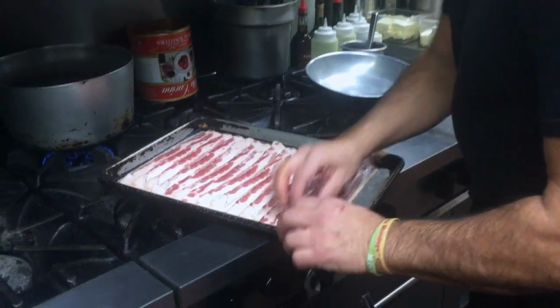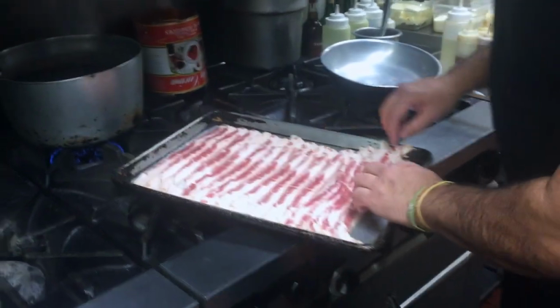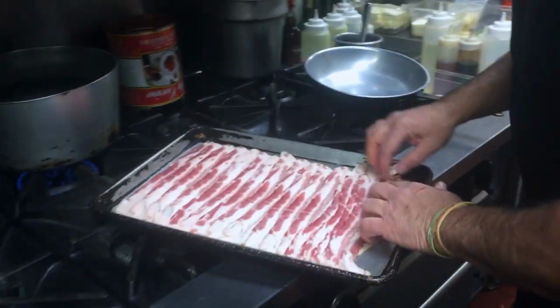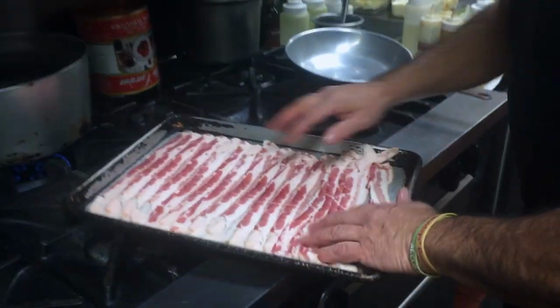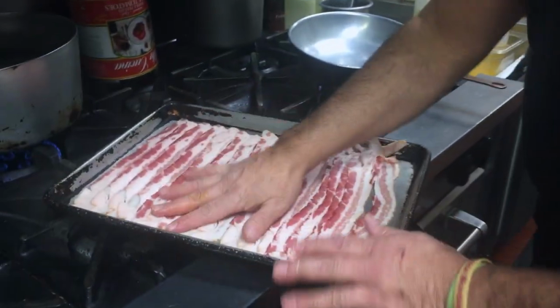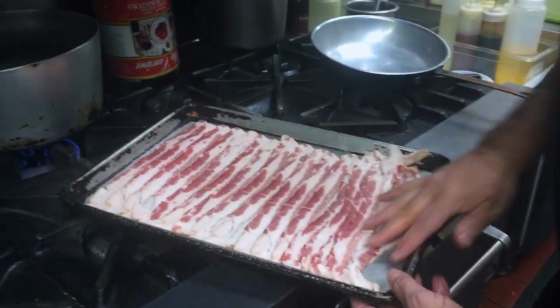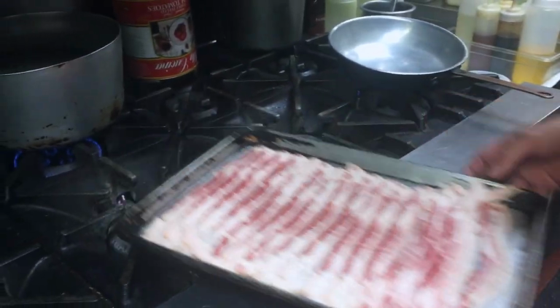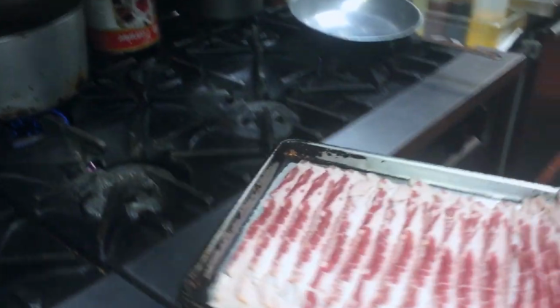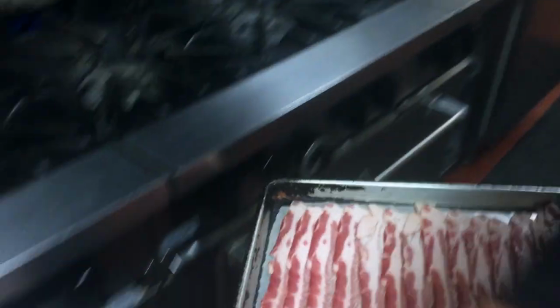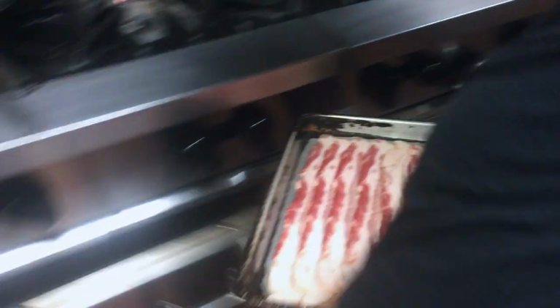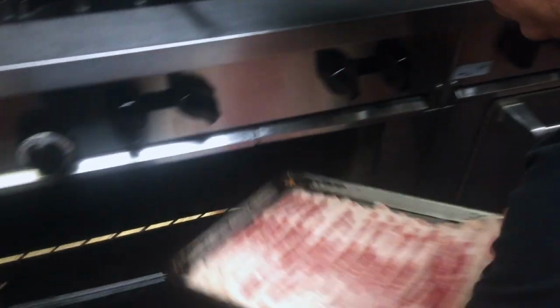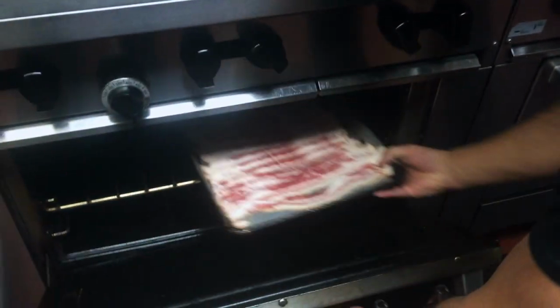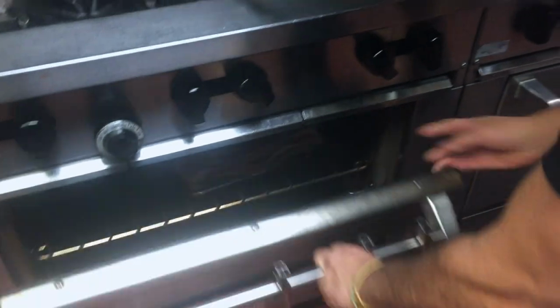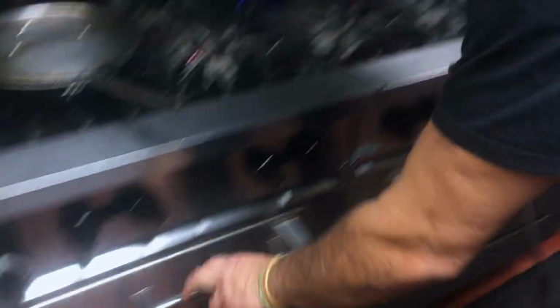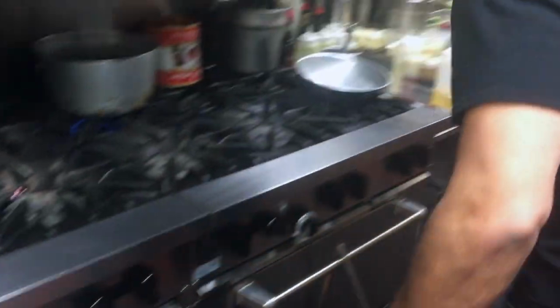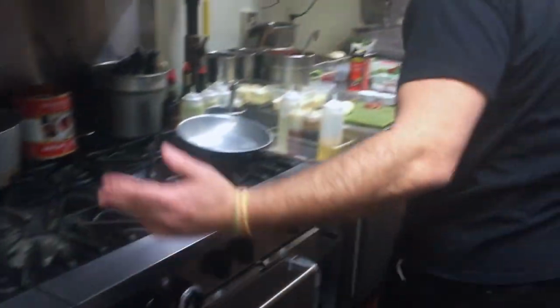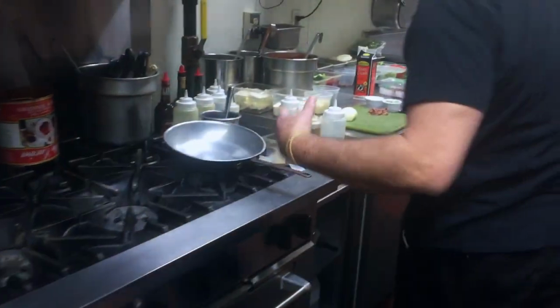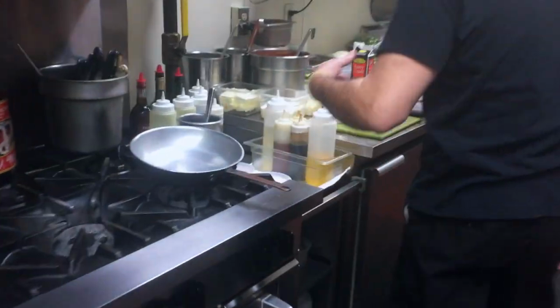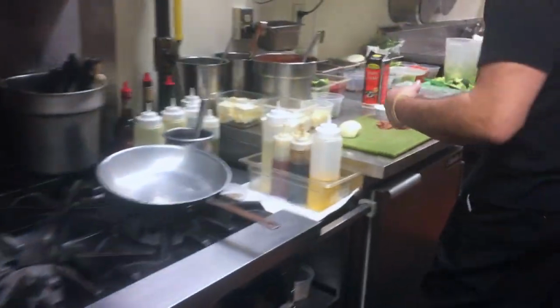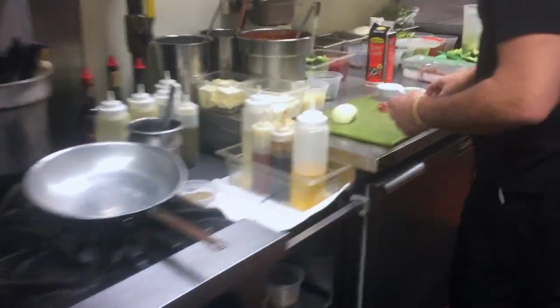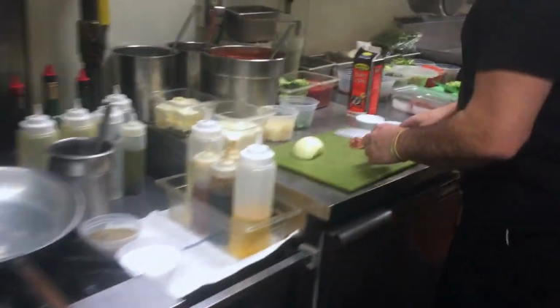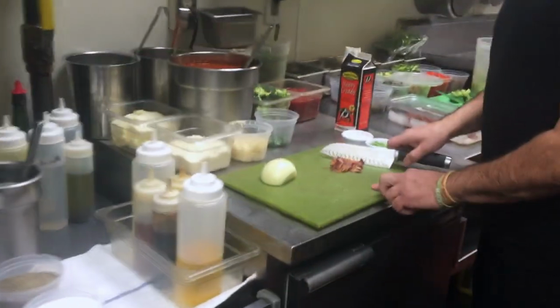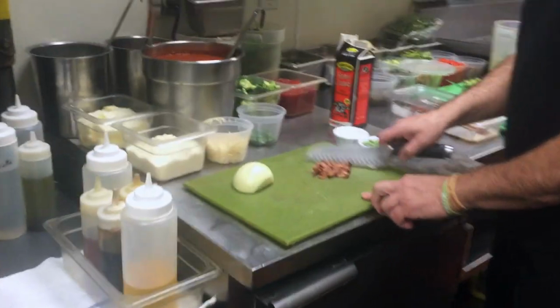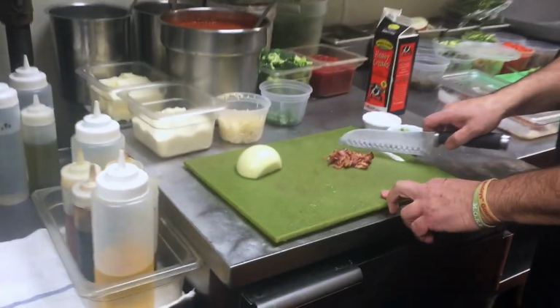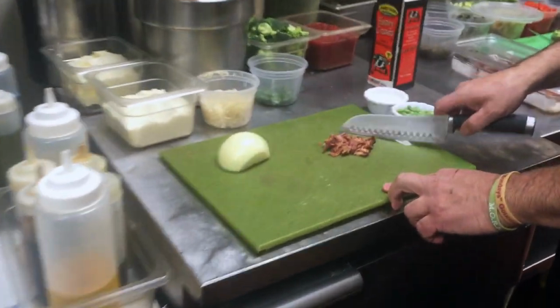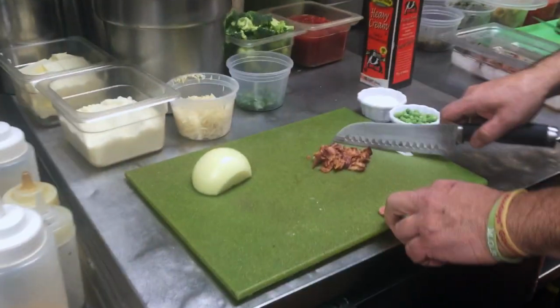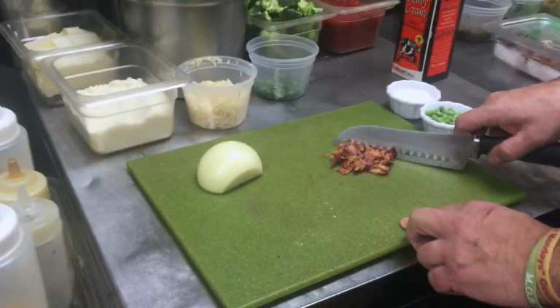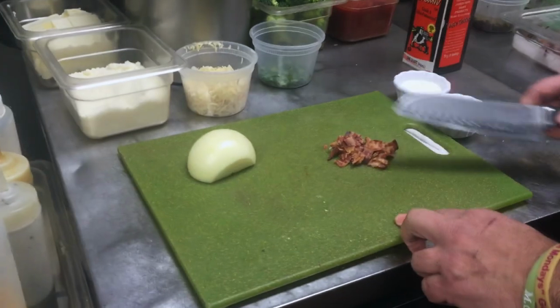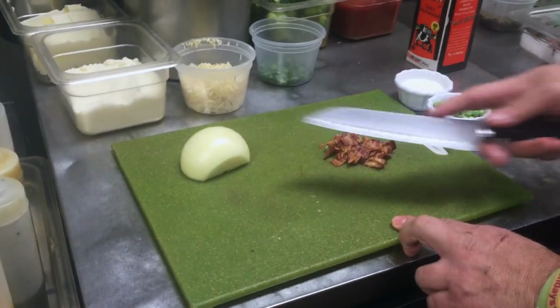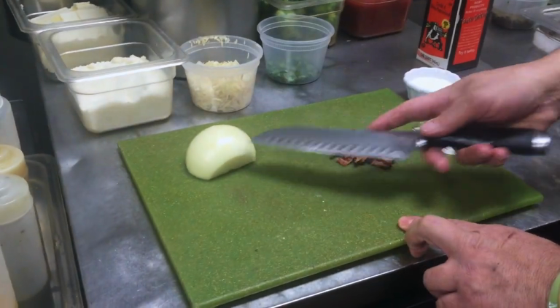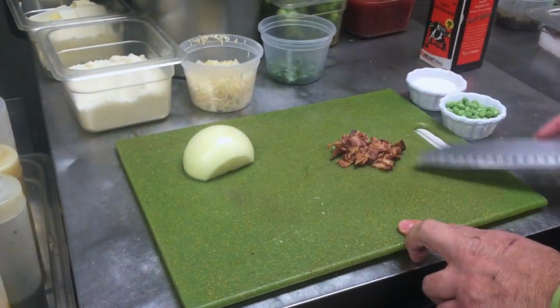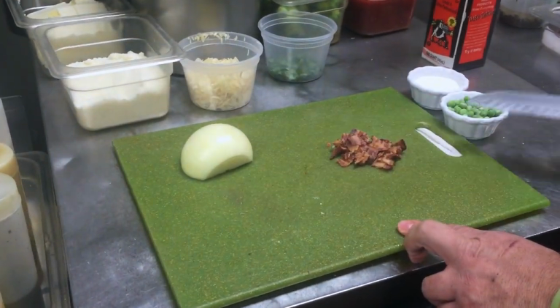Now this is going to go in the oven. When it comes out, you take two slices and chop it up. So we have onions and bacon.